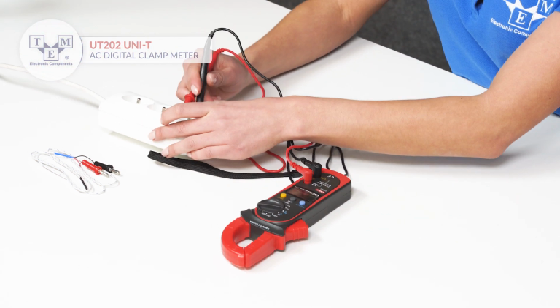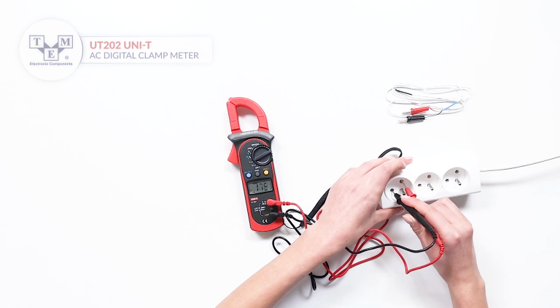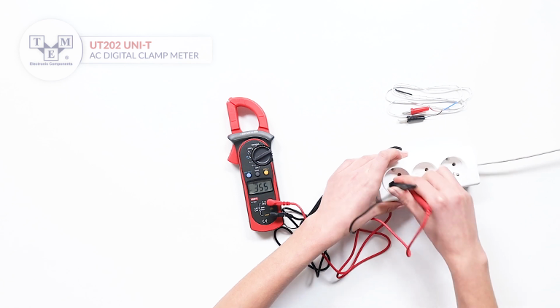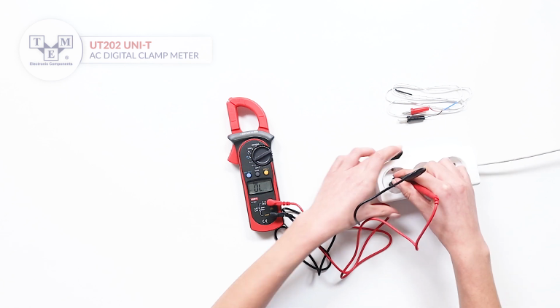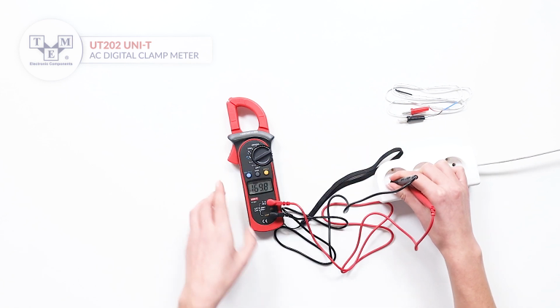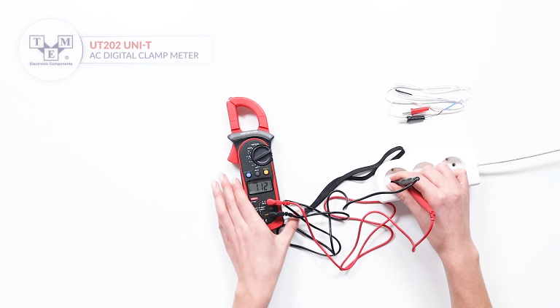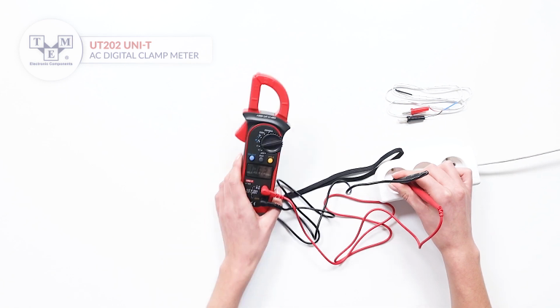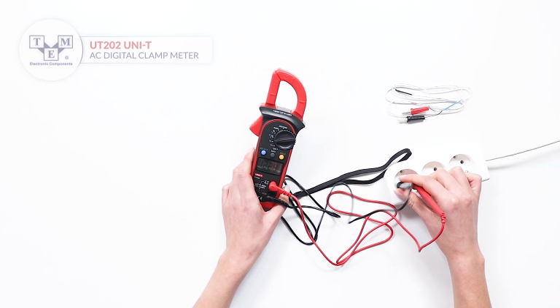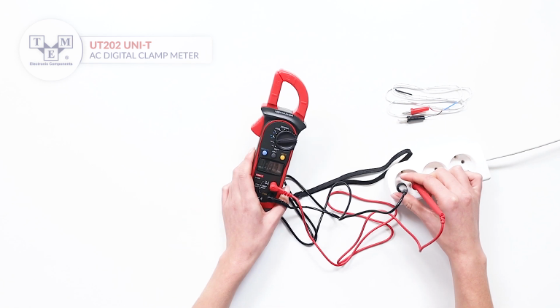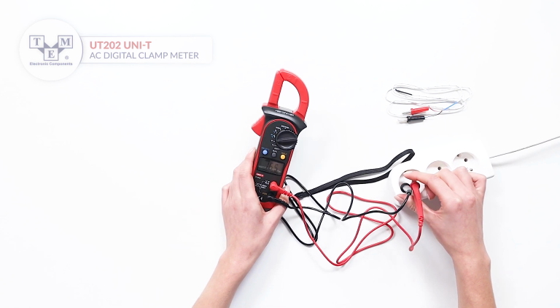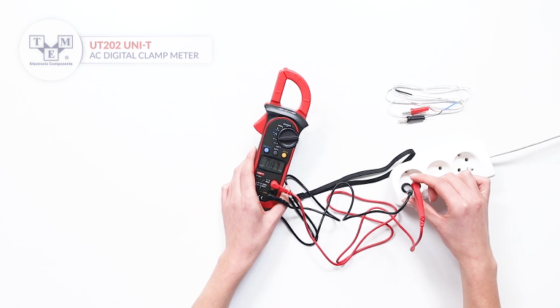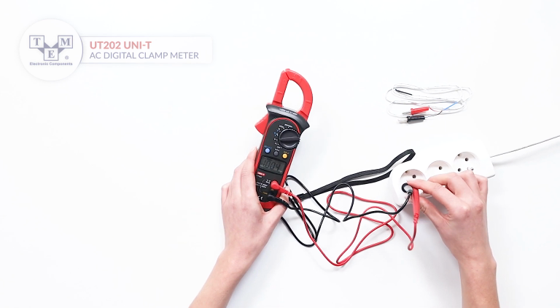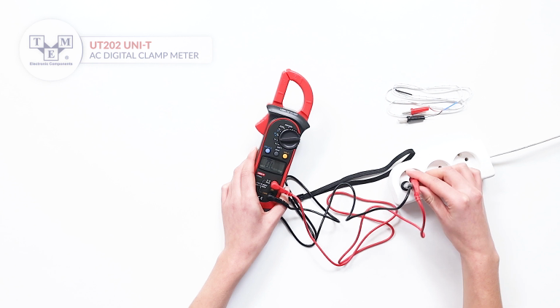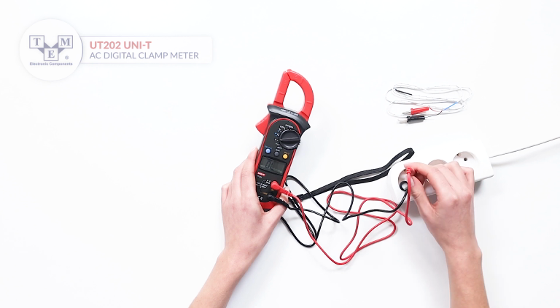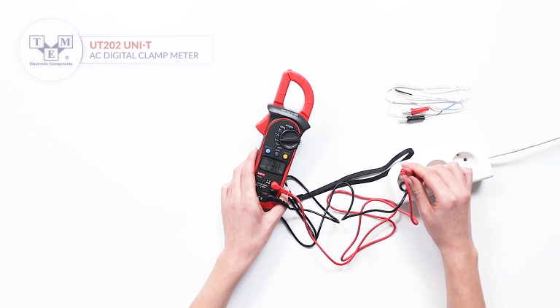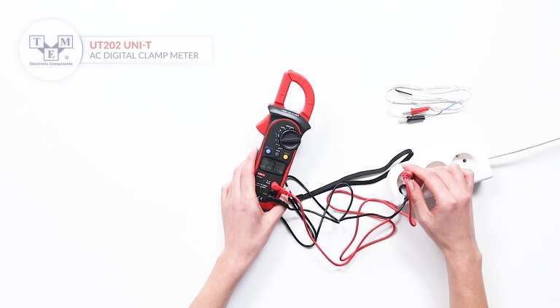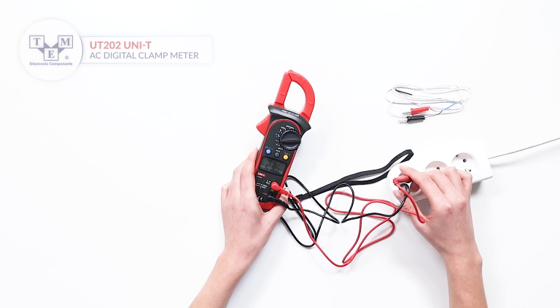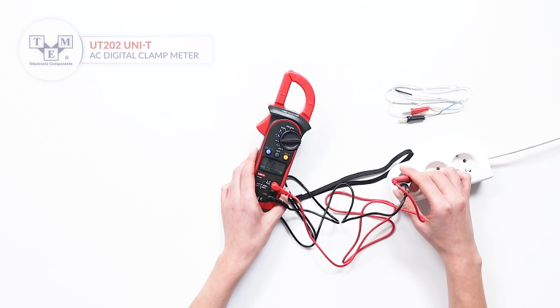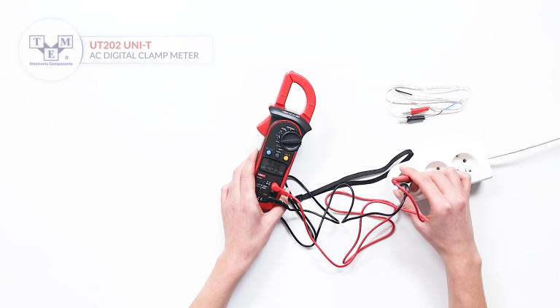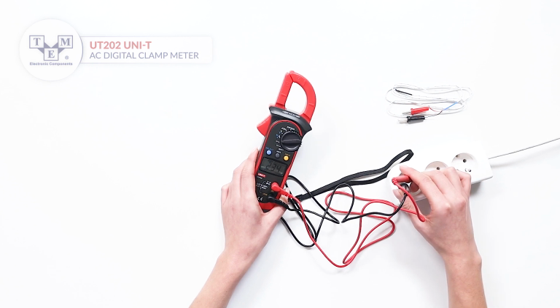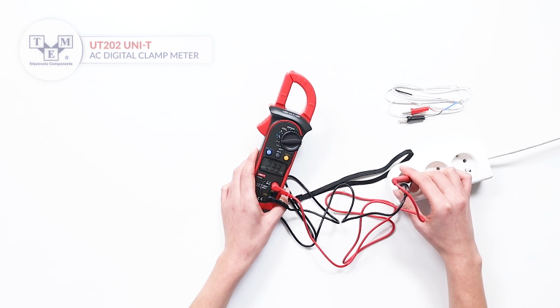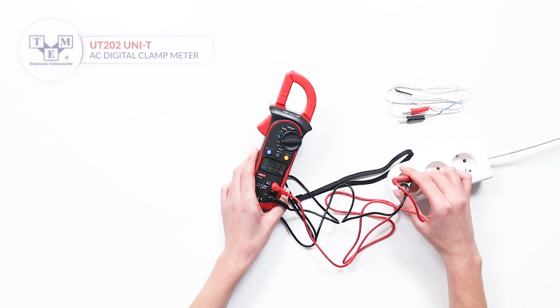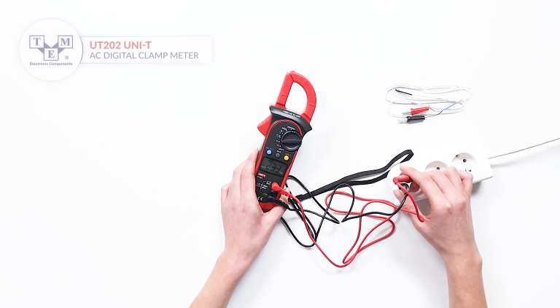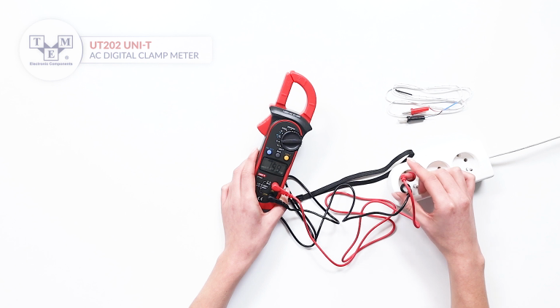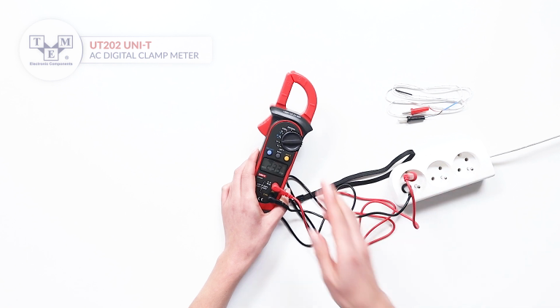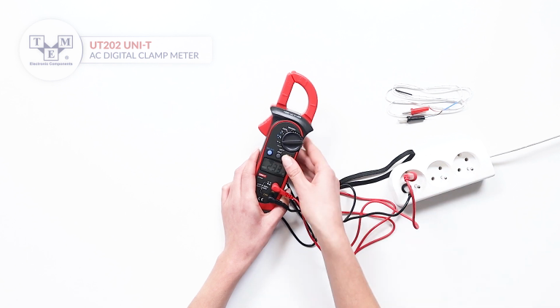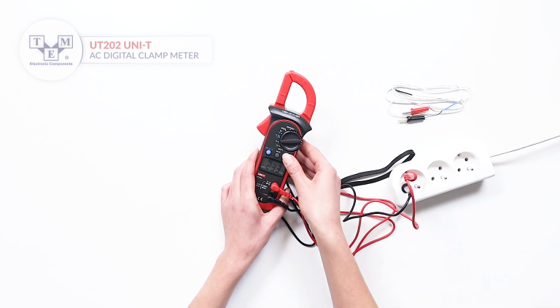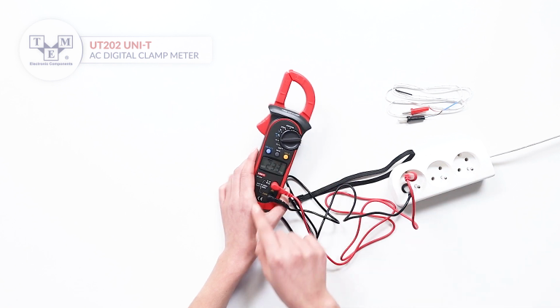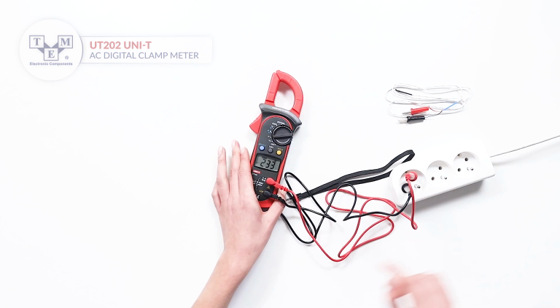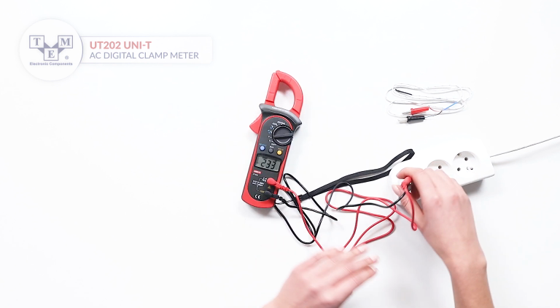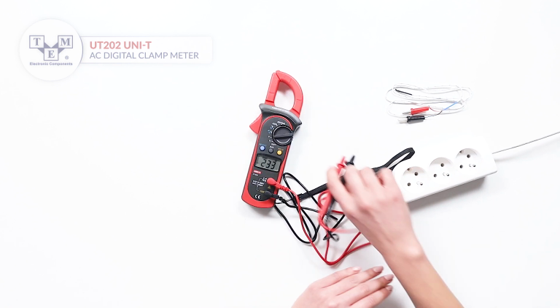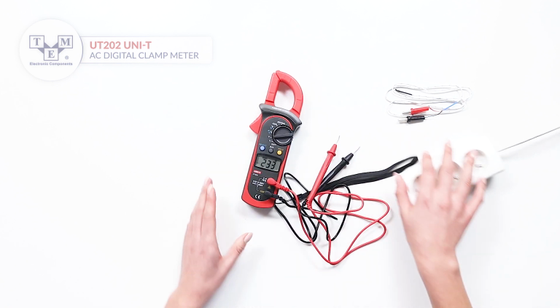The meter can measure AC and DC voltages. If the screen is not visible during the measurement, use the hold function.